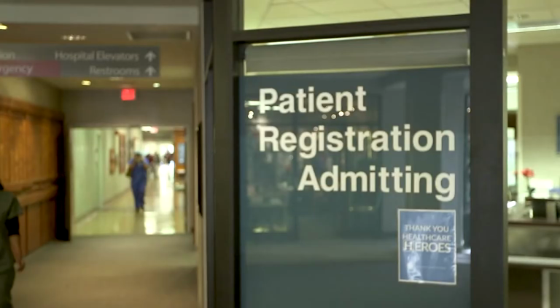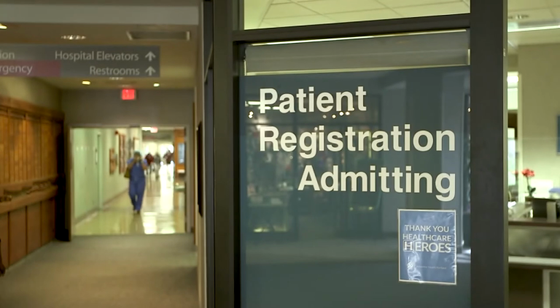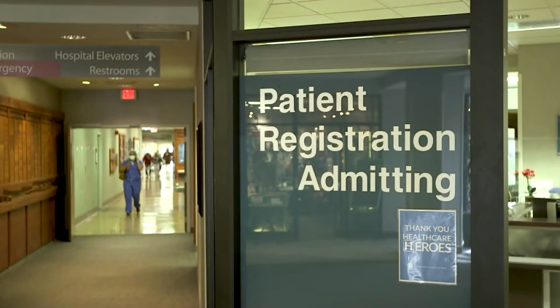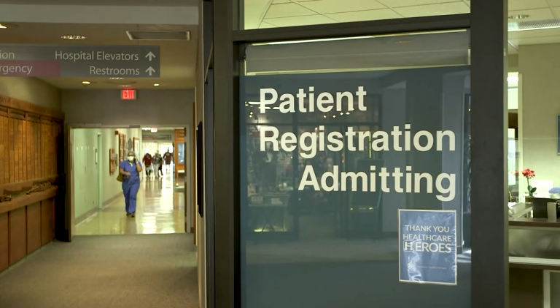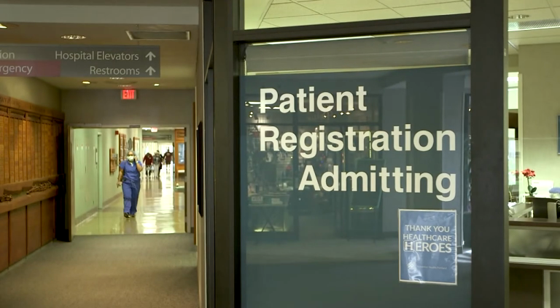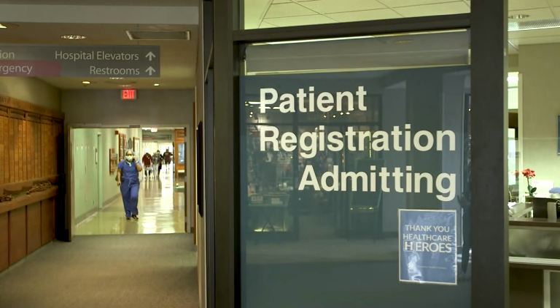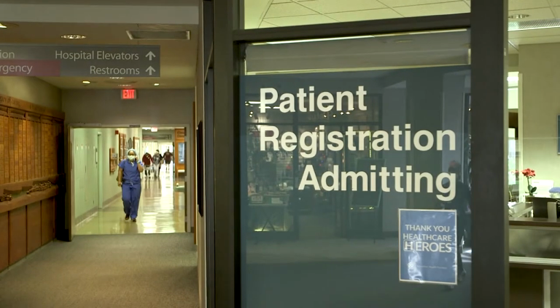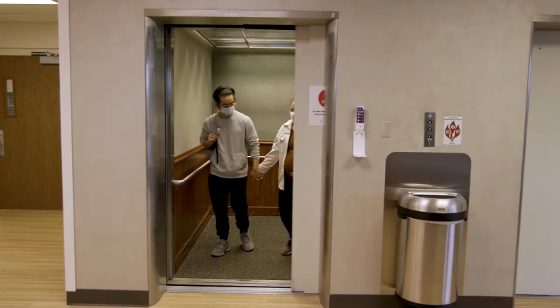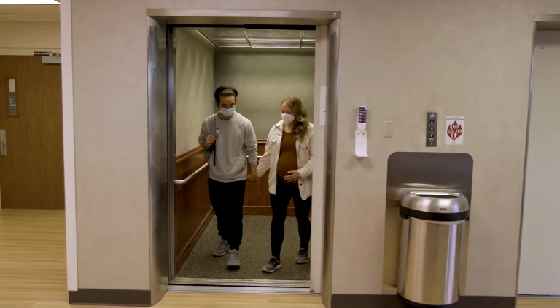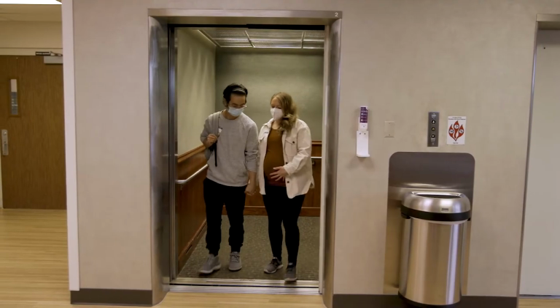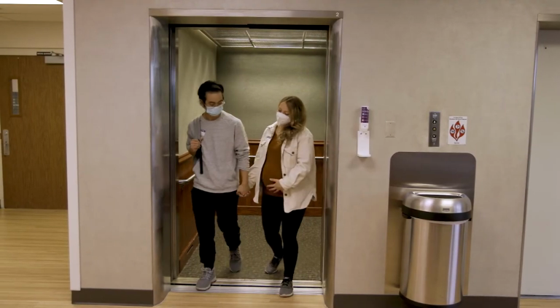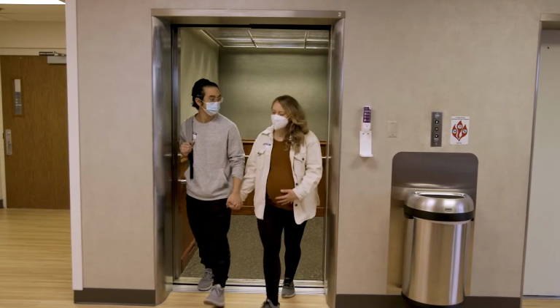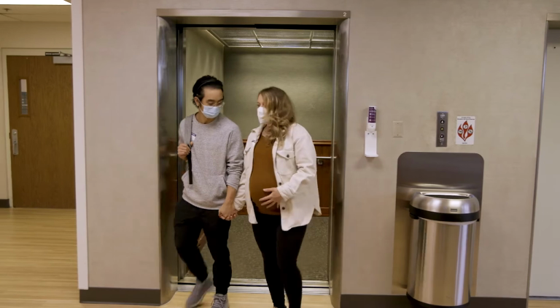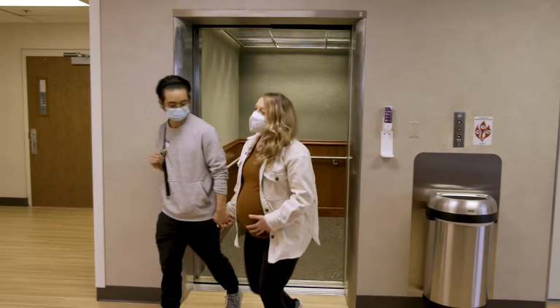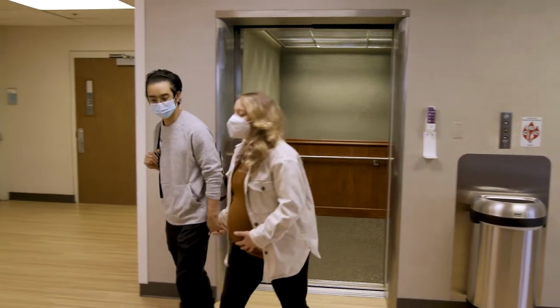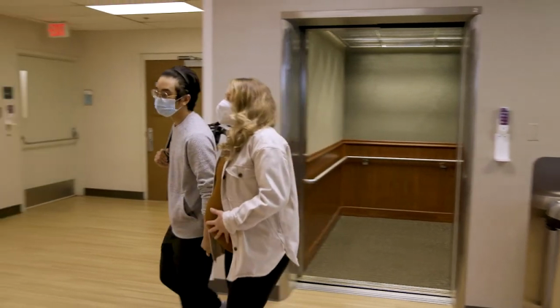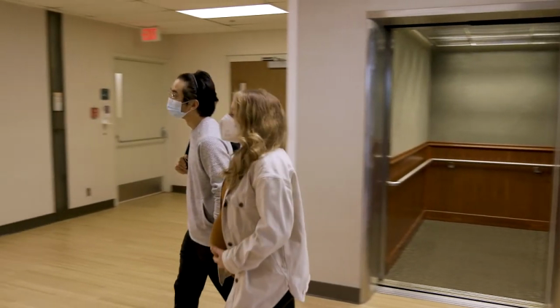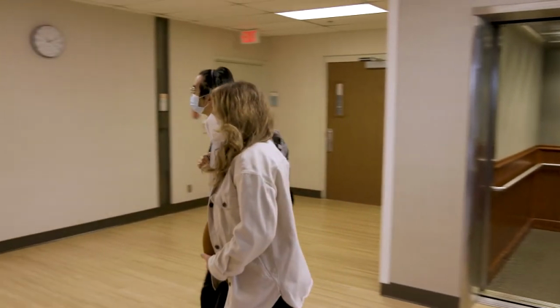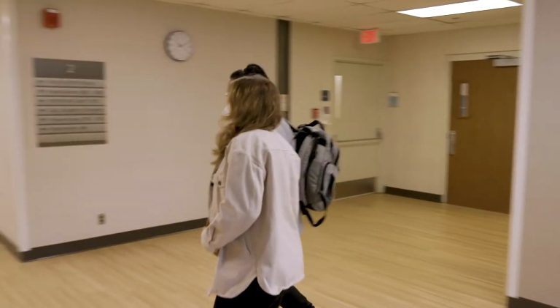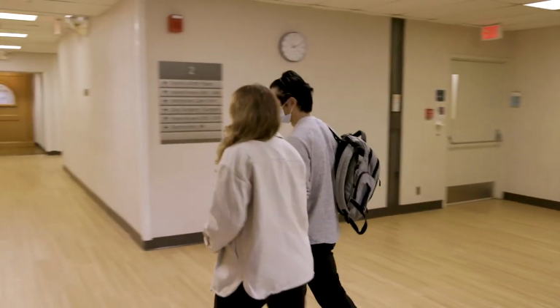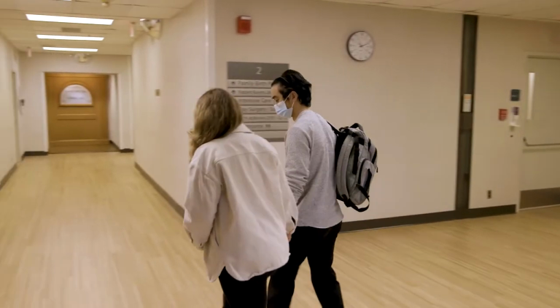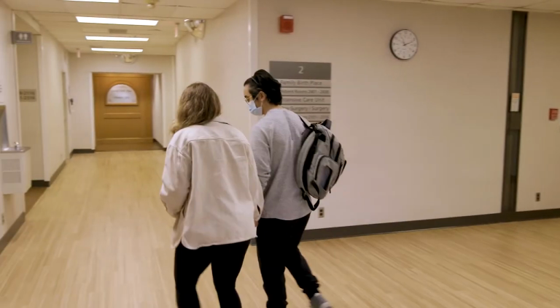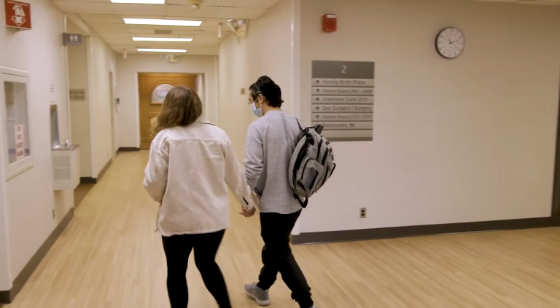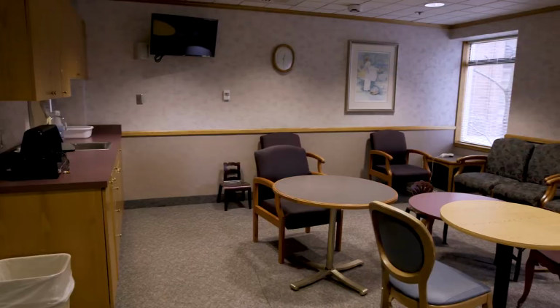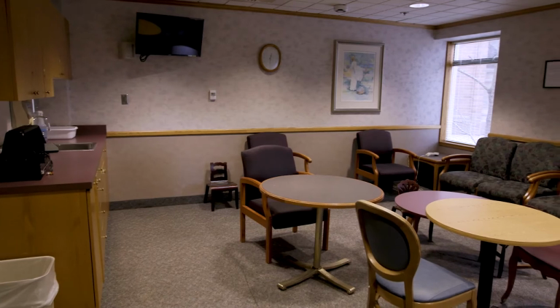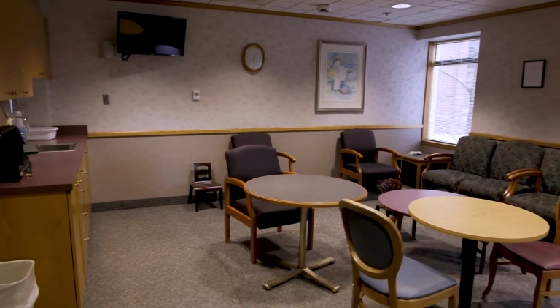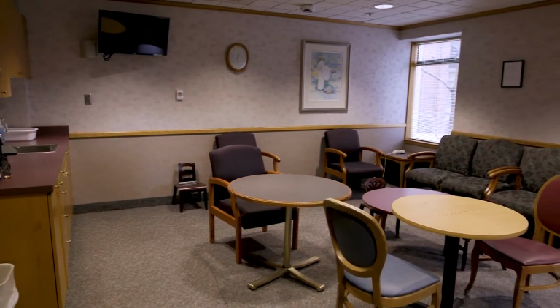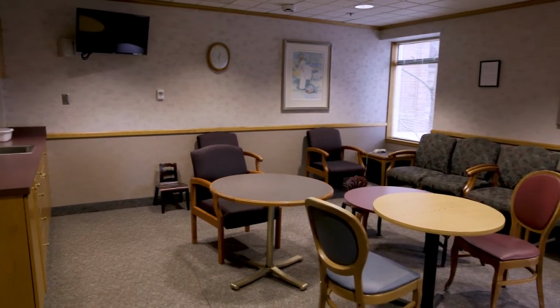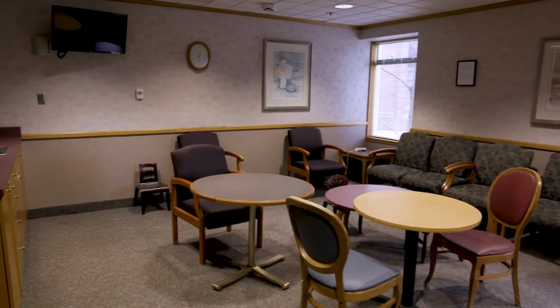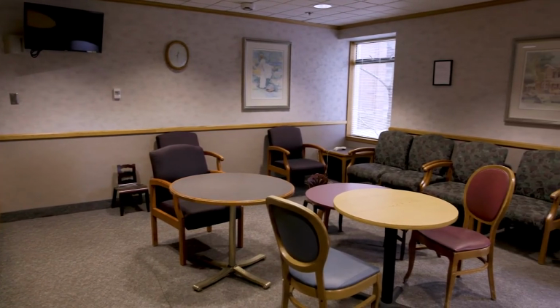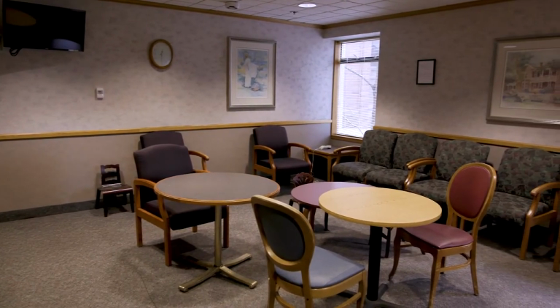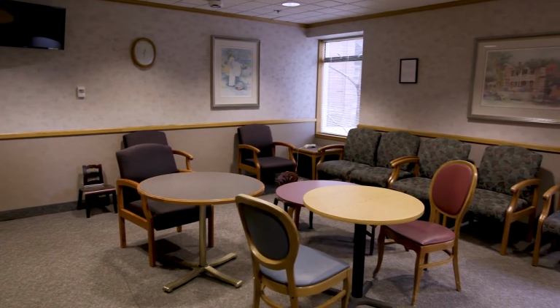Come directly to the unit and we will check you in. The Family Birth unit is located on the second floor. When you exit the elevator, turn right and follow the hallway. There is a comfortable waiting area for family and friends at the entrance to the unit.